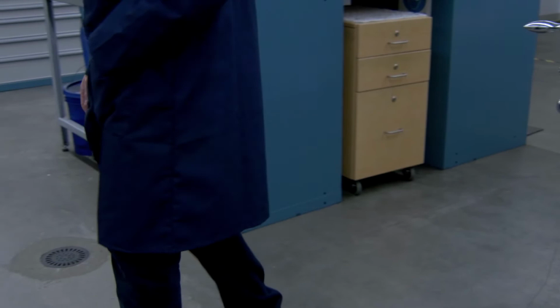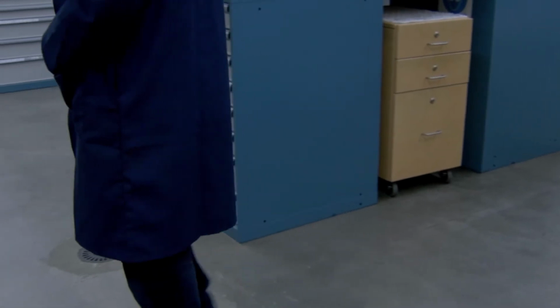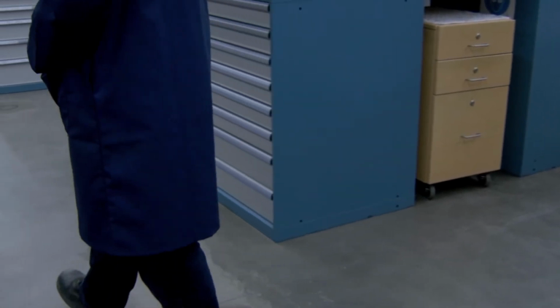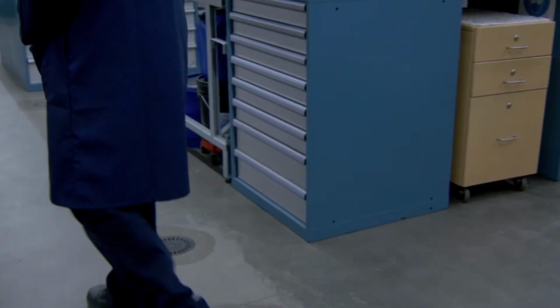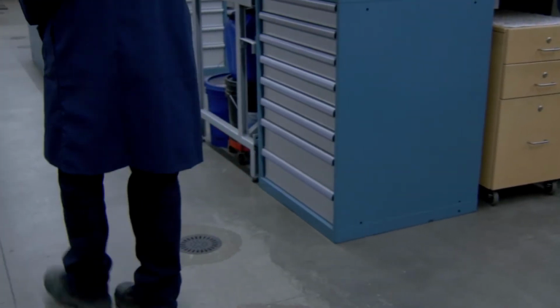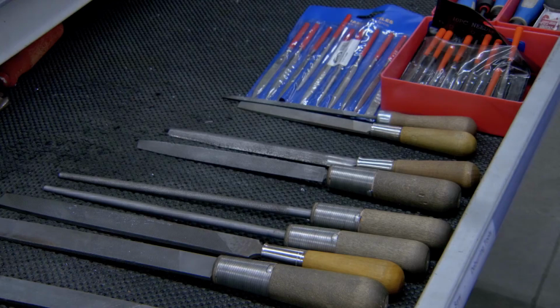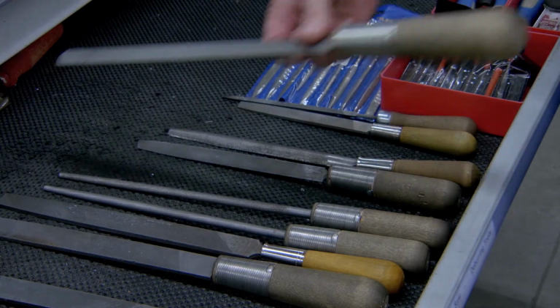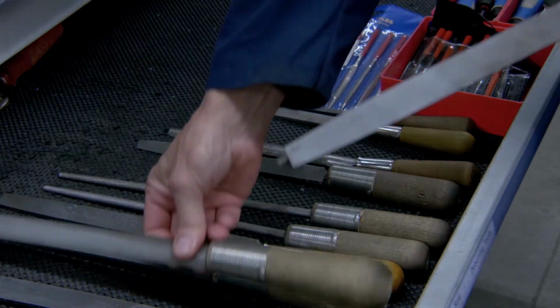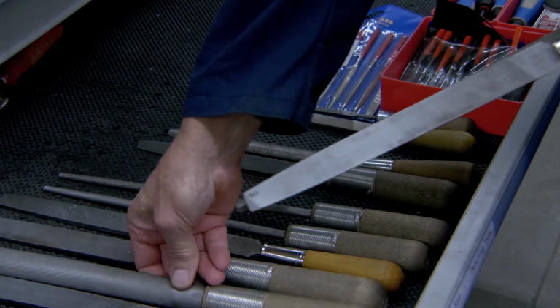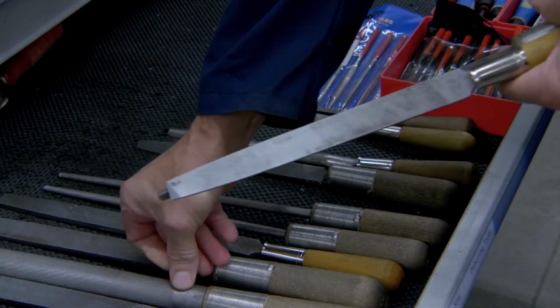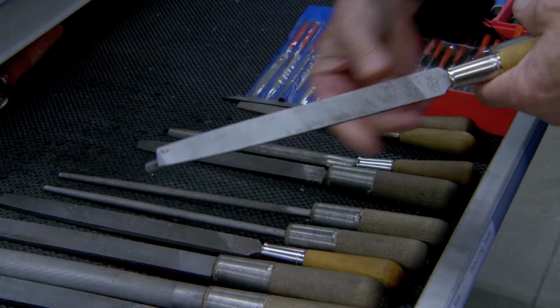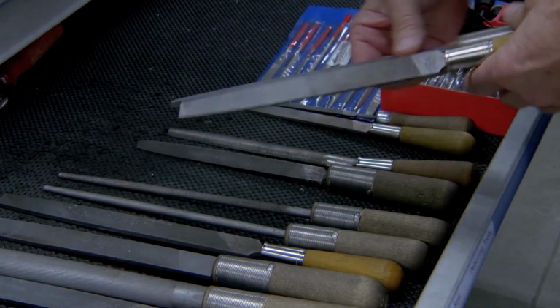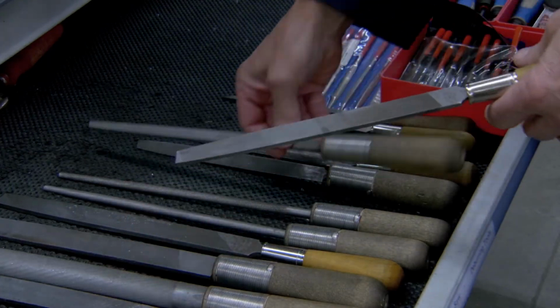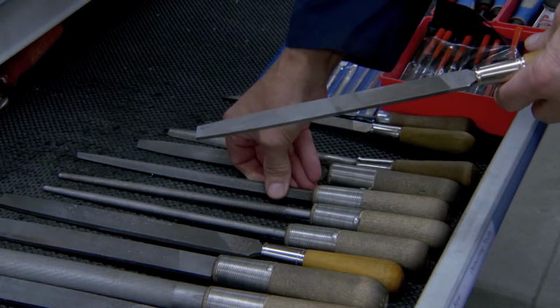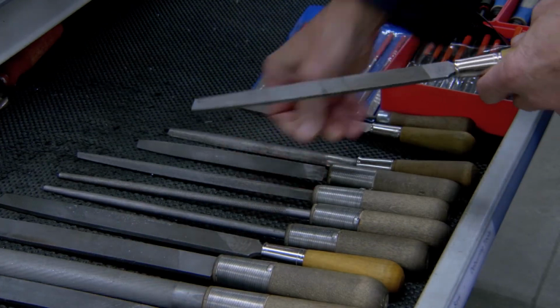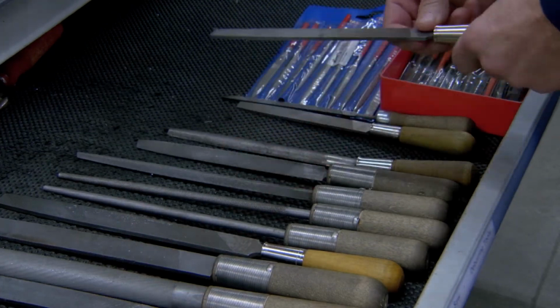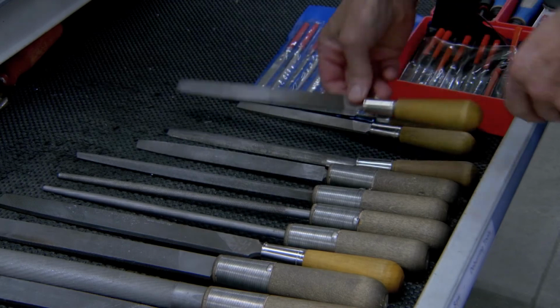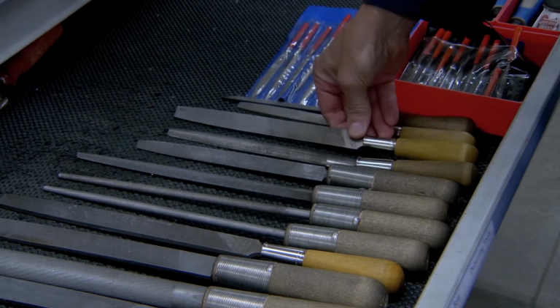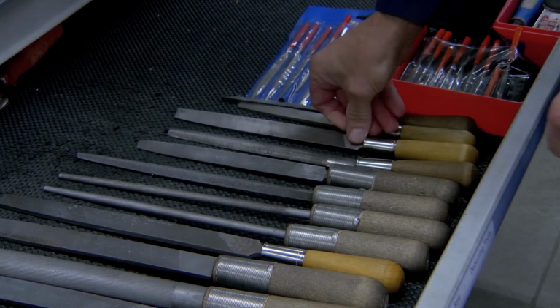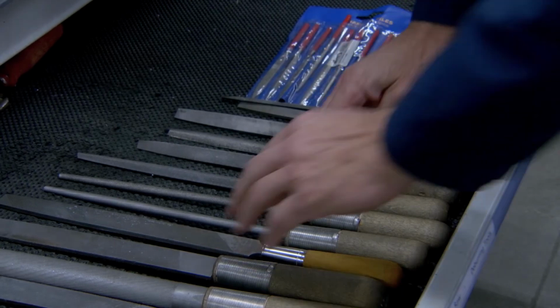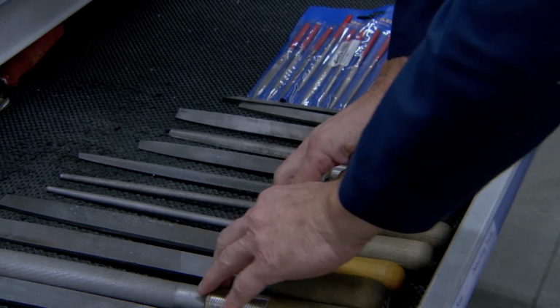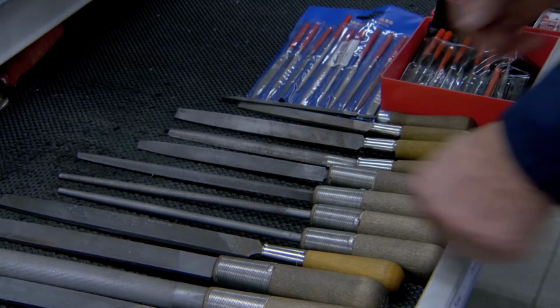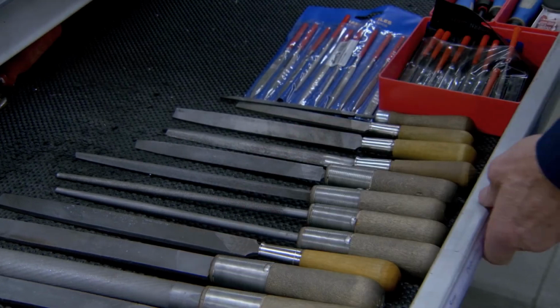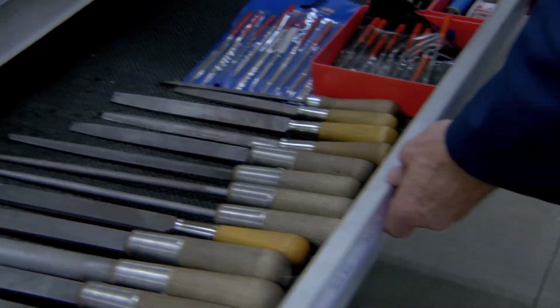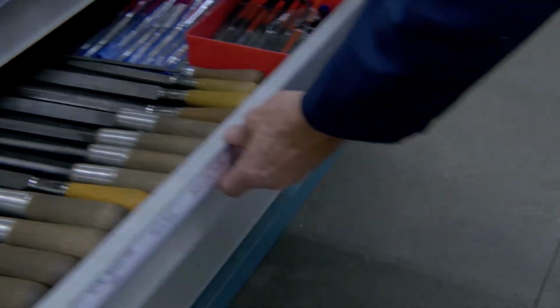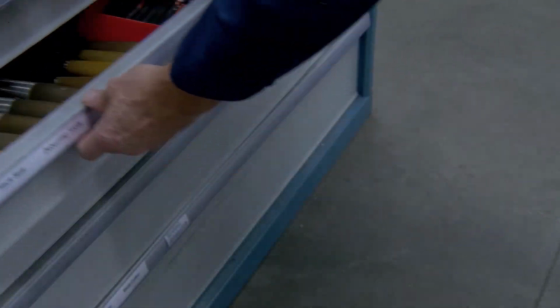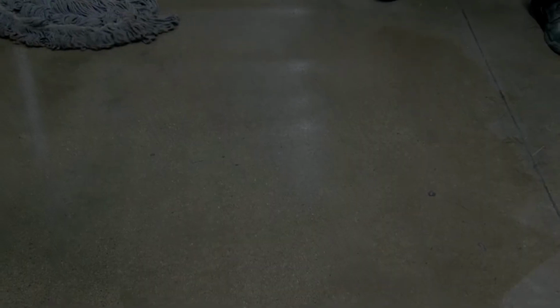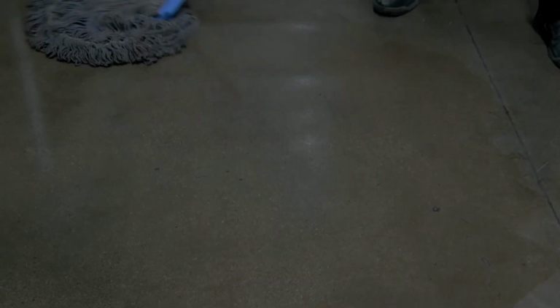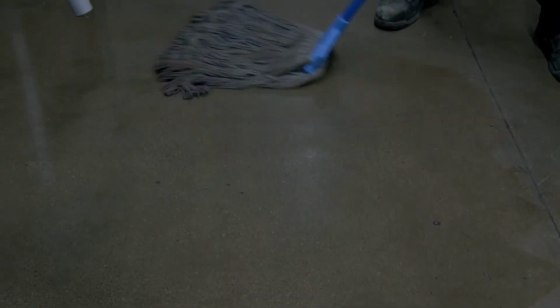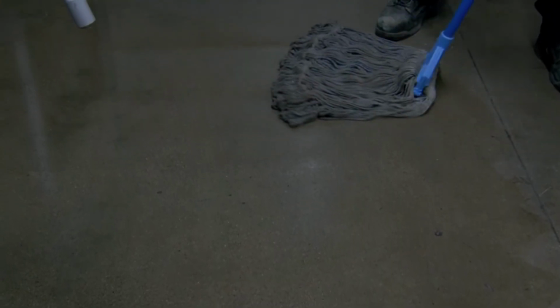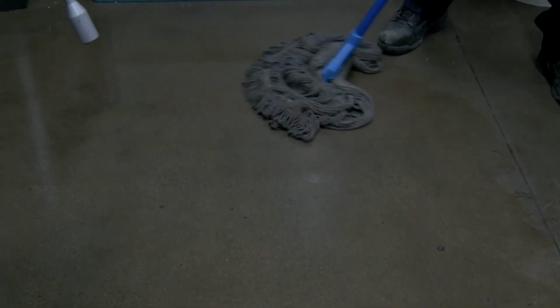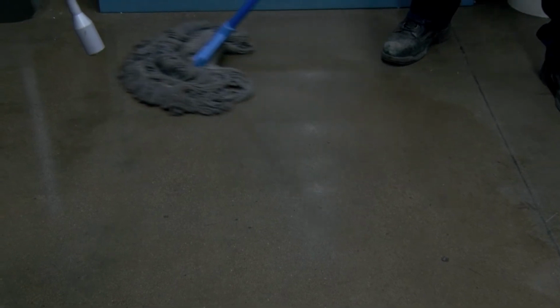Clean up after yourself. Put tooling back the way you found it and wipe them down after using them. Watch for and avoid tripping and slipping hazards — in other words, wipe up spills.